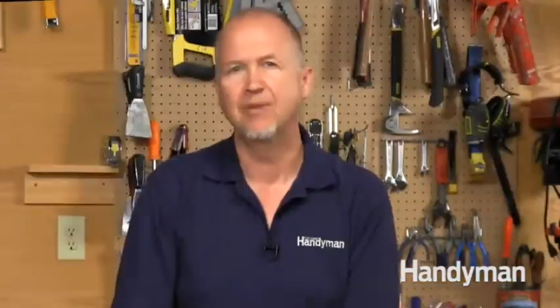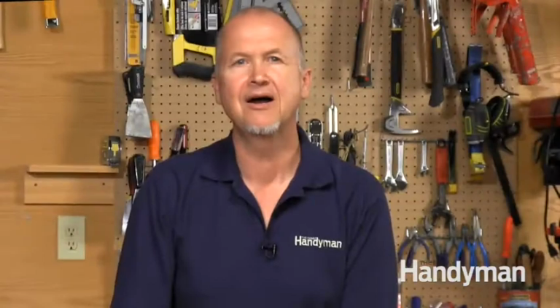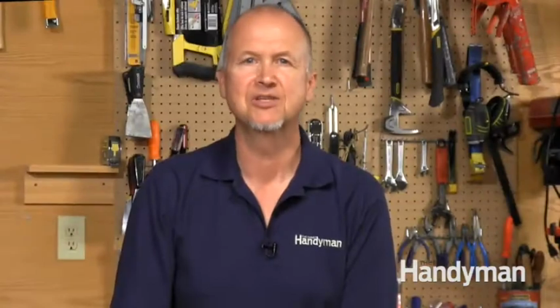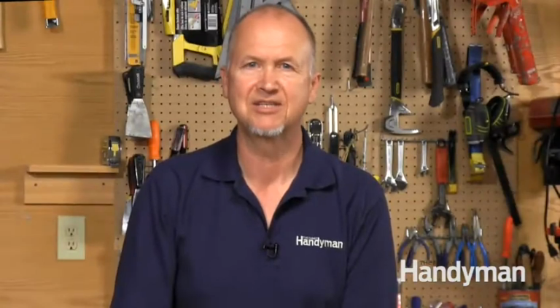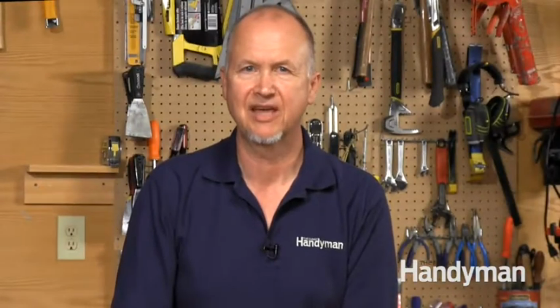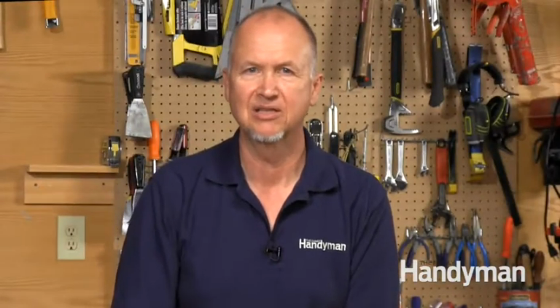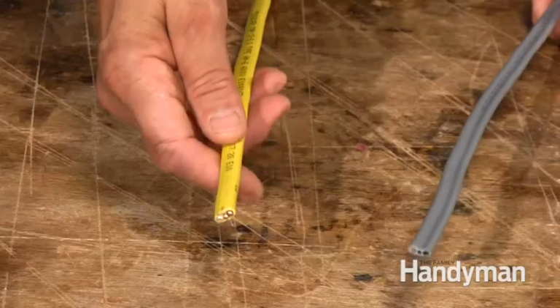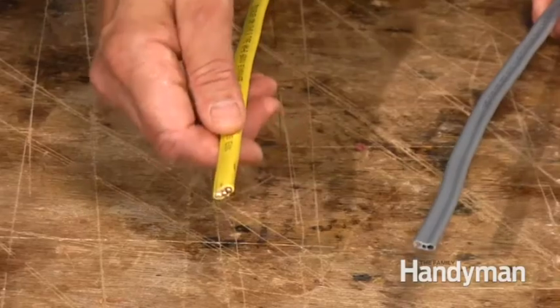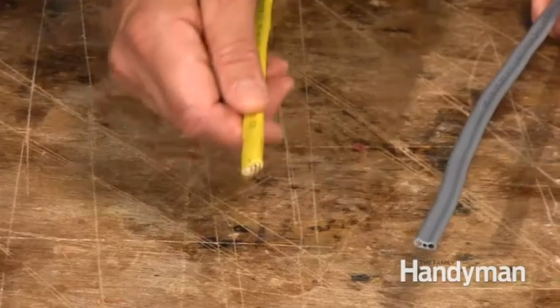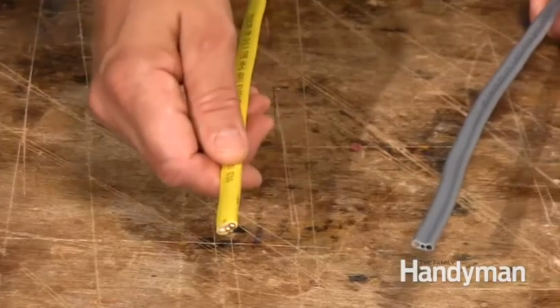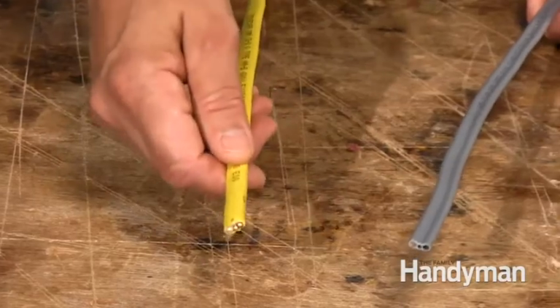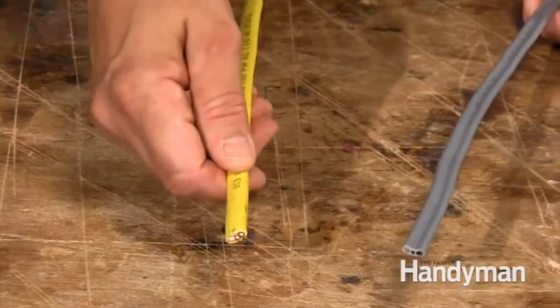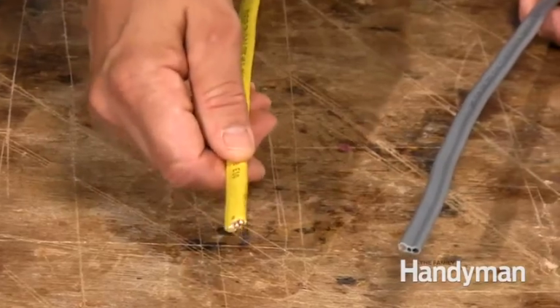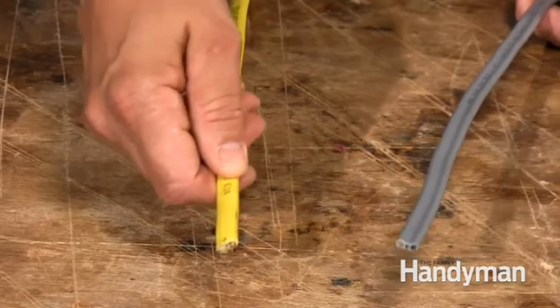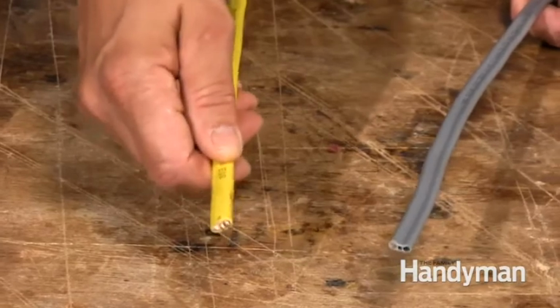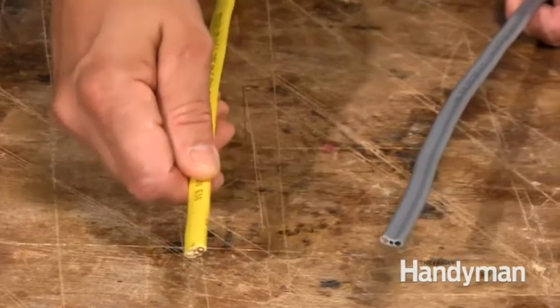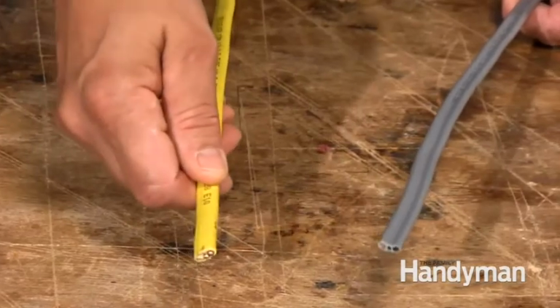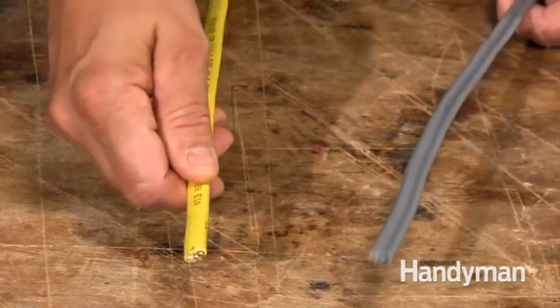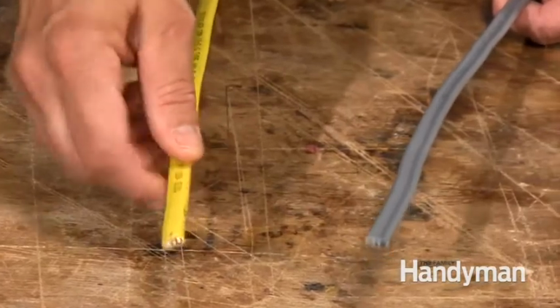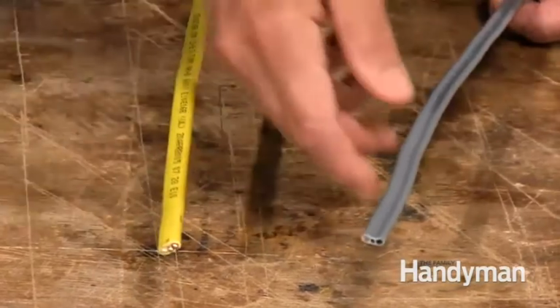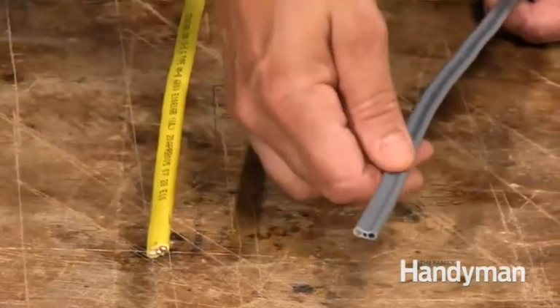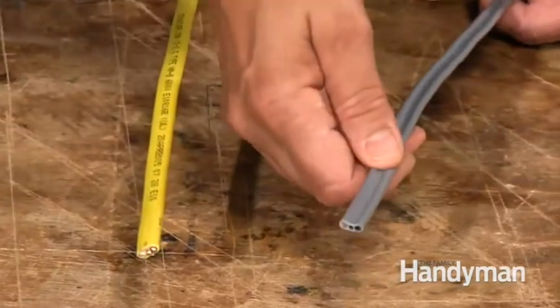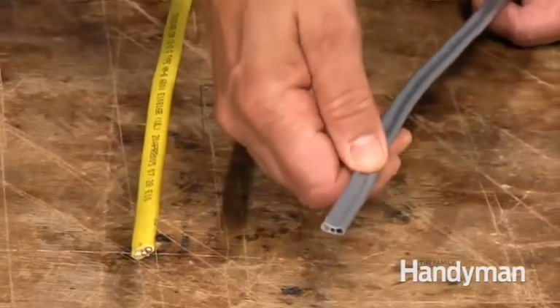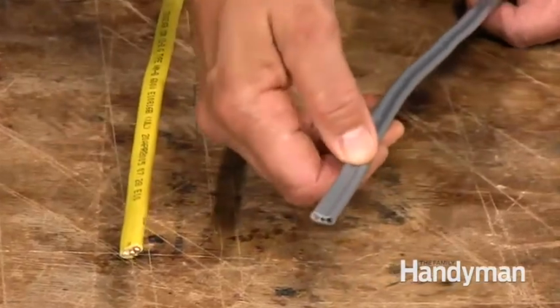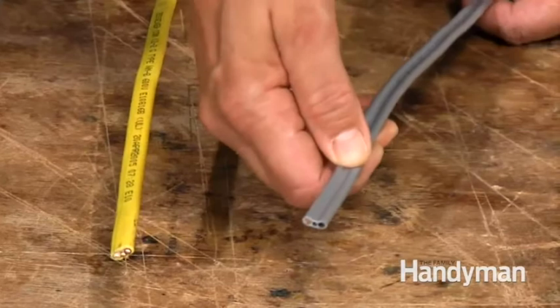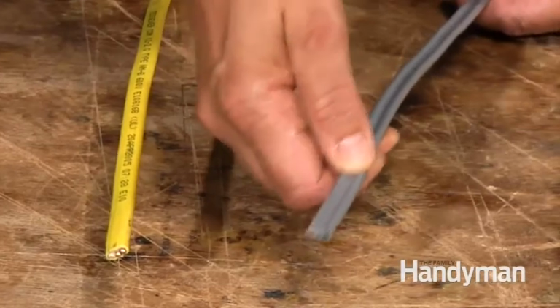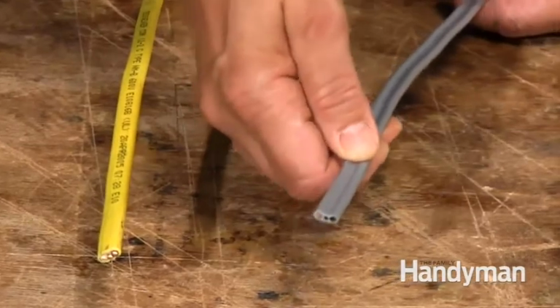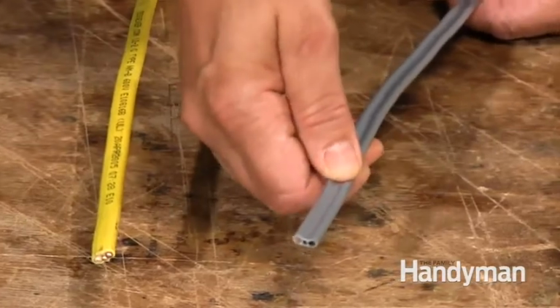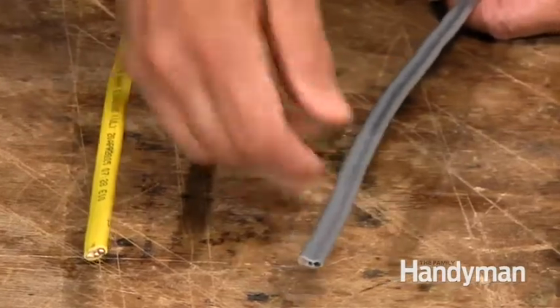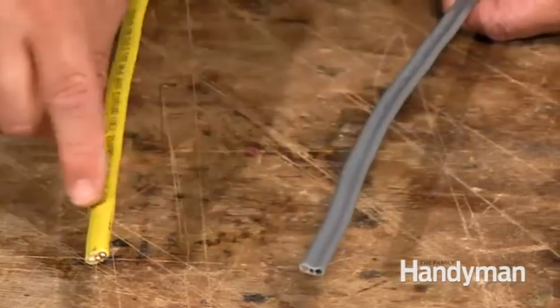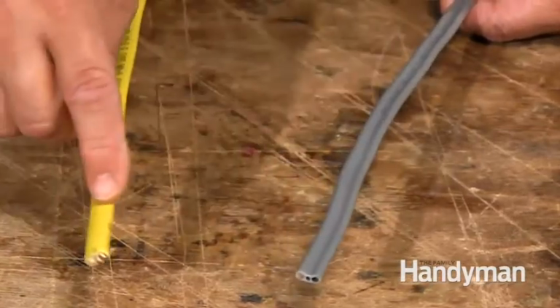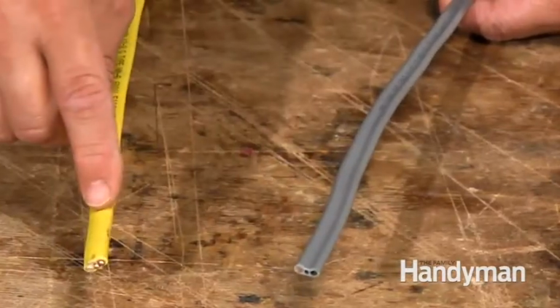By far the most common type of cable is NM, also called by a common brand name Romex. The second type is UF, which is for underground use. Let's start with the NM.